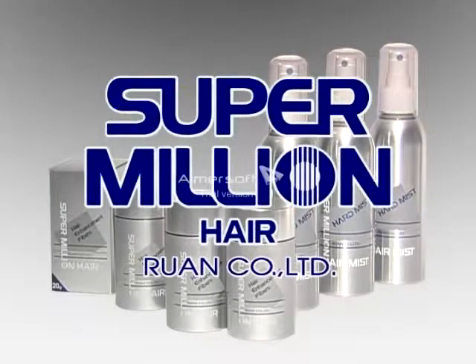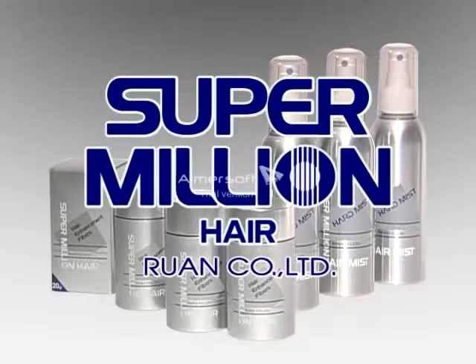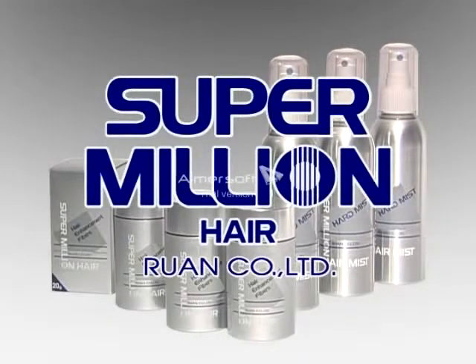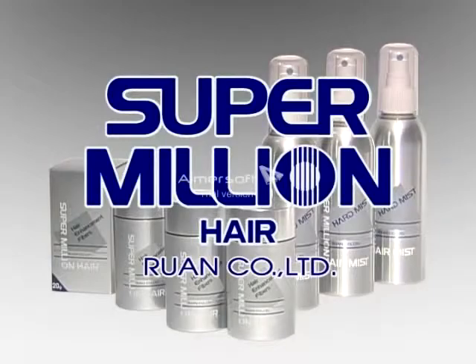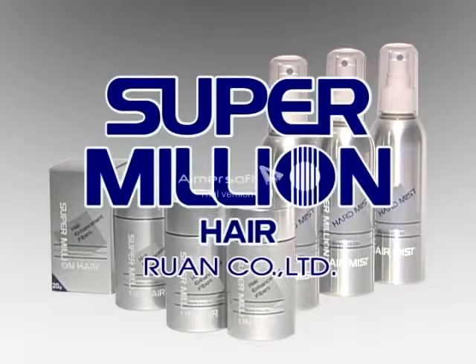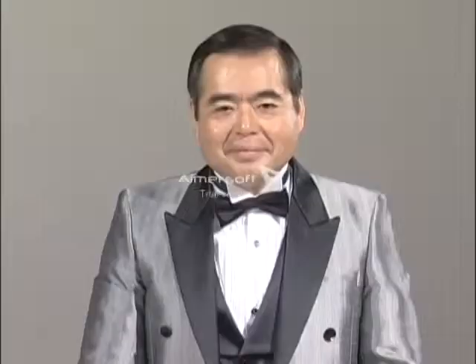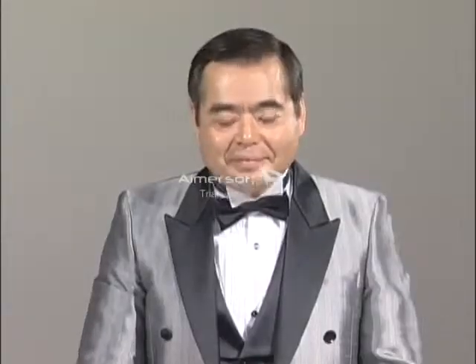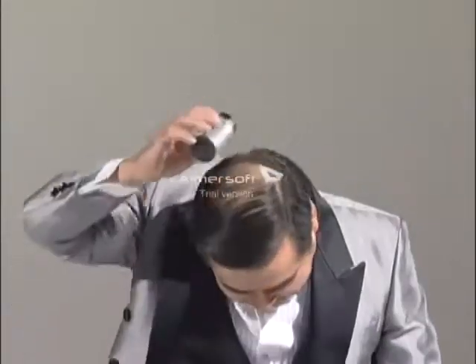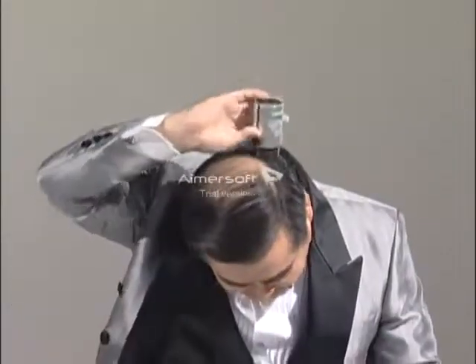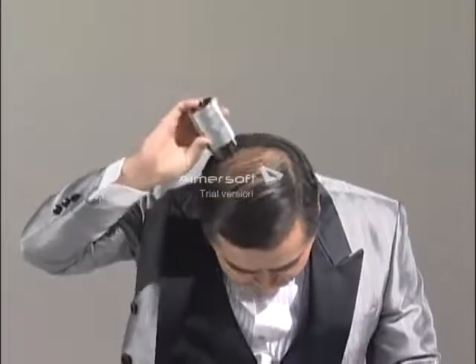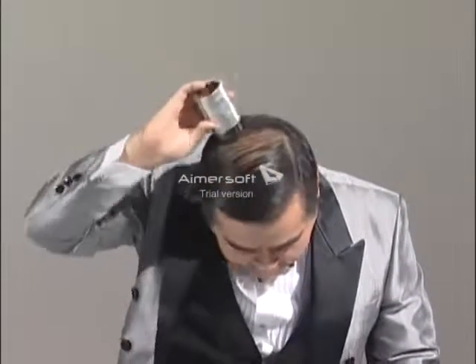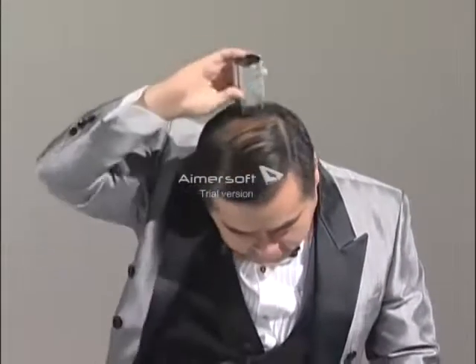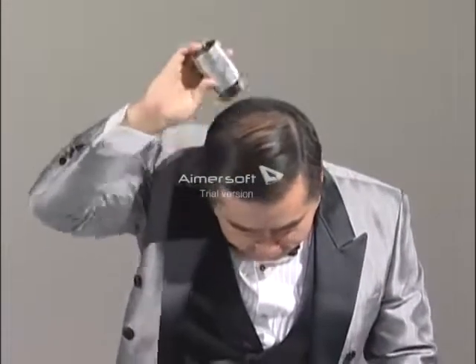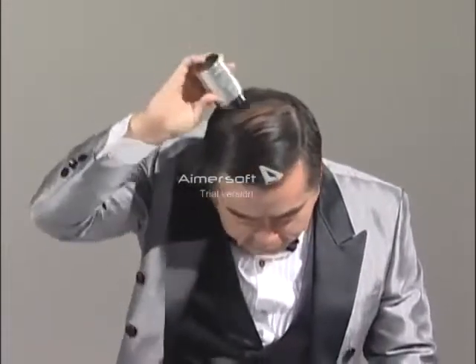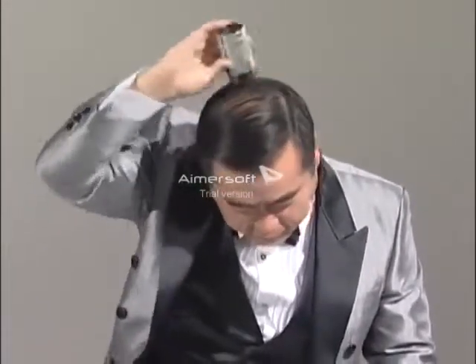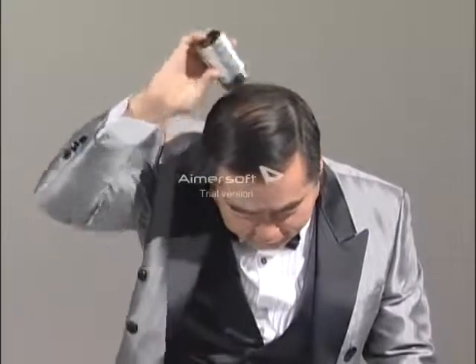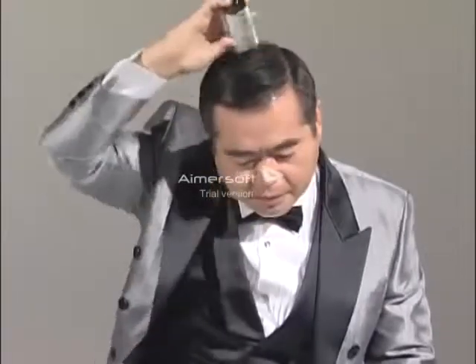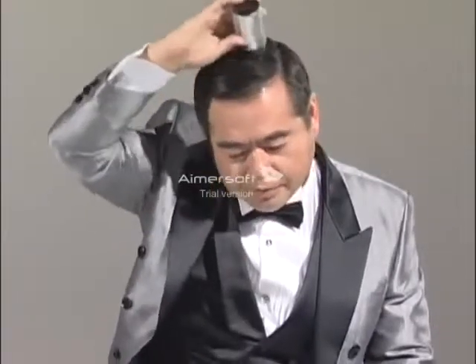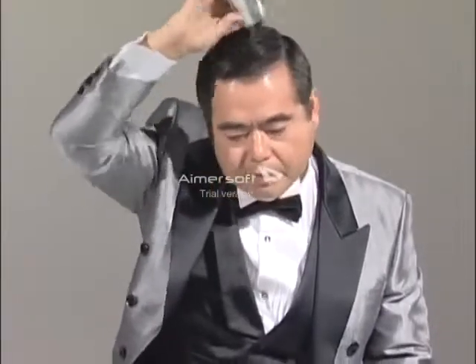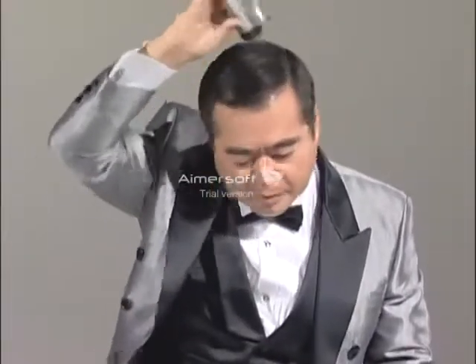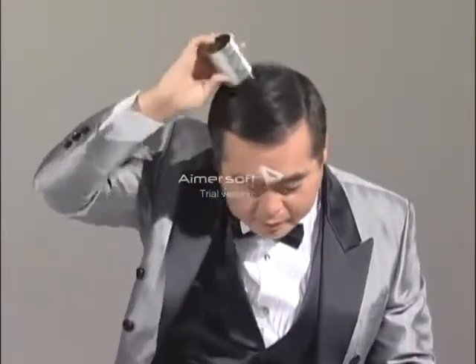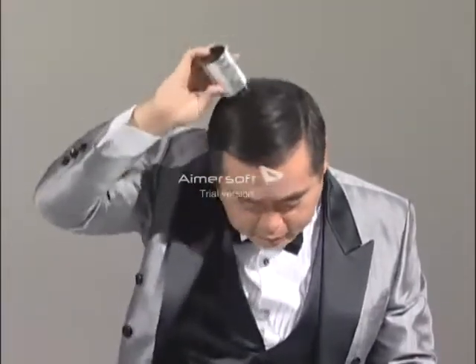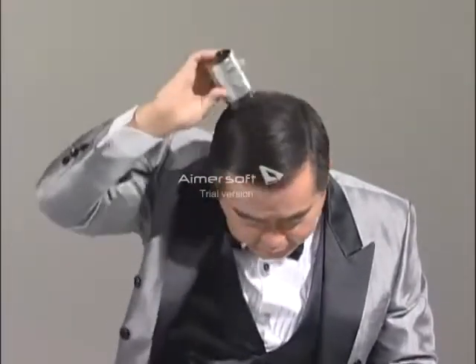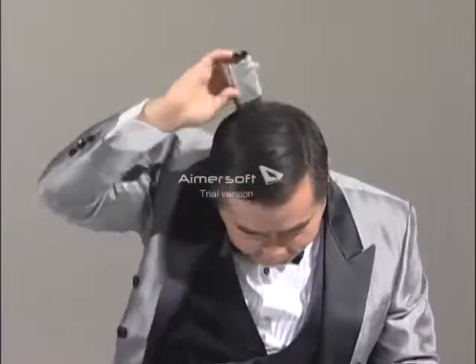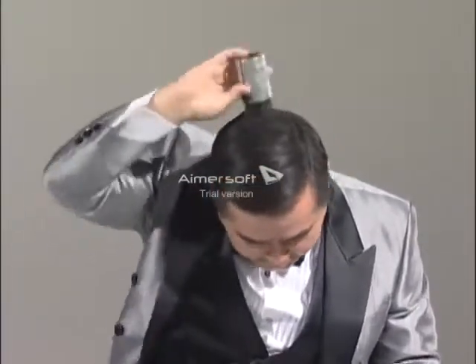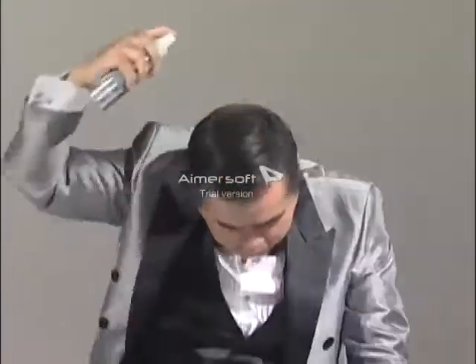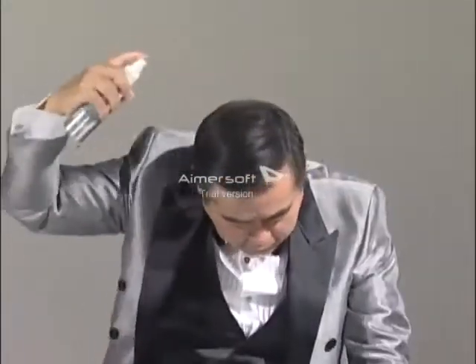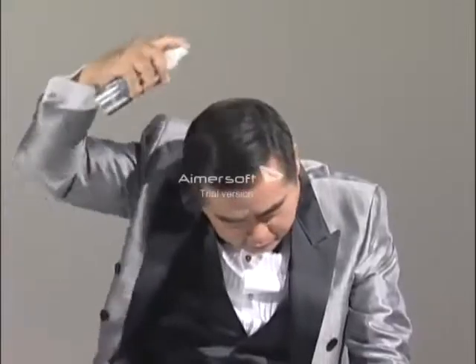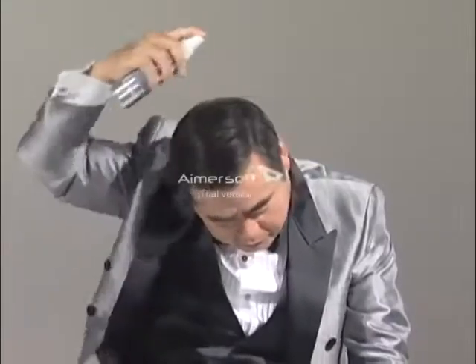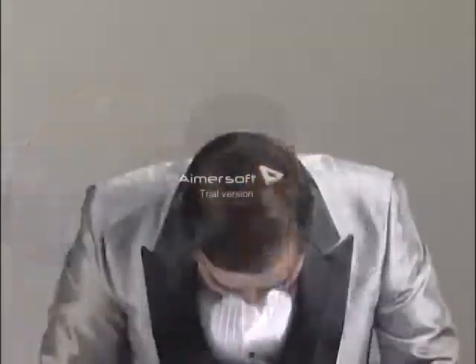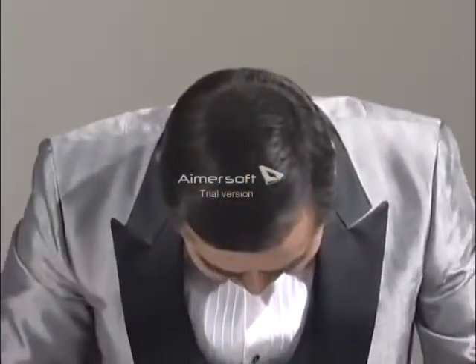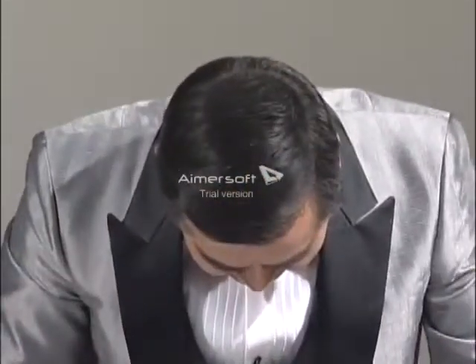SuperMillion Hair is not a wig nor hair growth stimulant. It's an entirely new concept. SuperMillion Hair is specially produced hair enhancement fibers which conceal thinning hair.